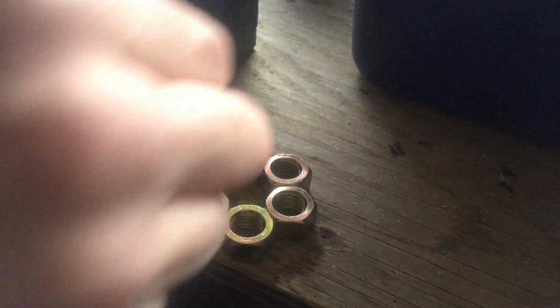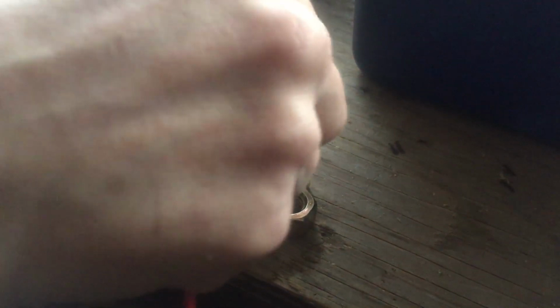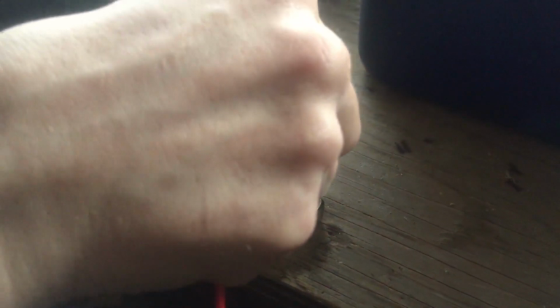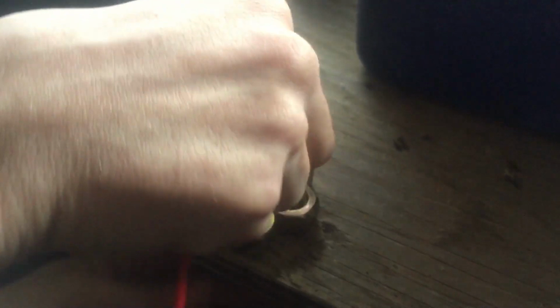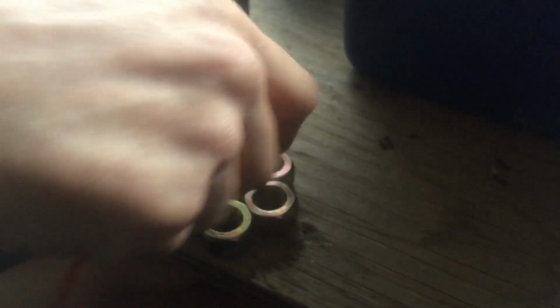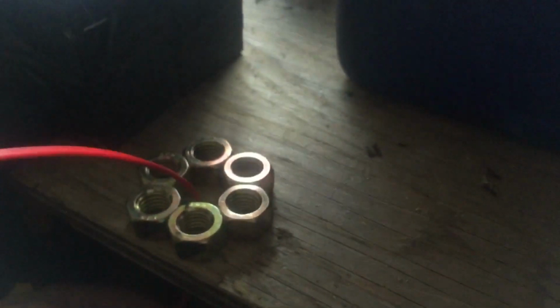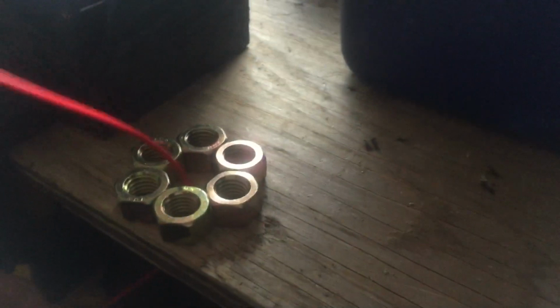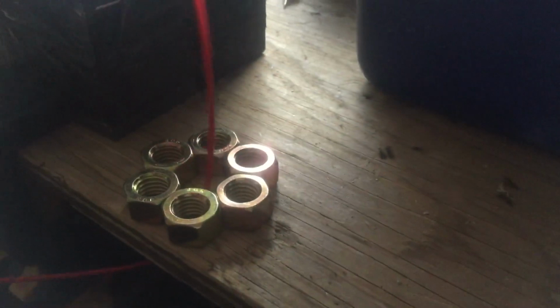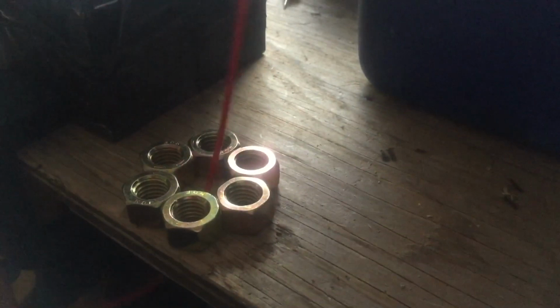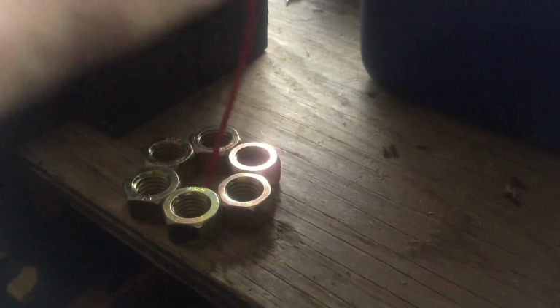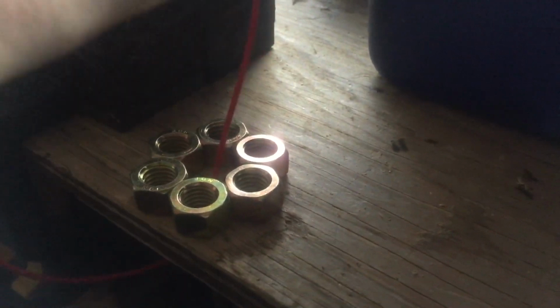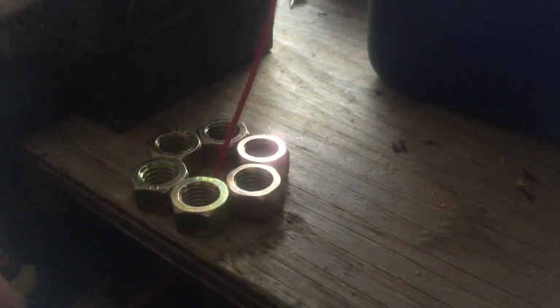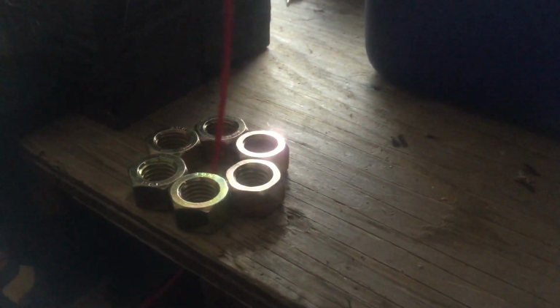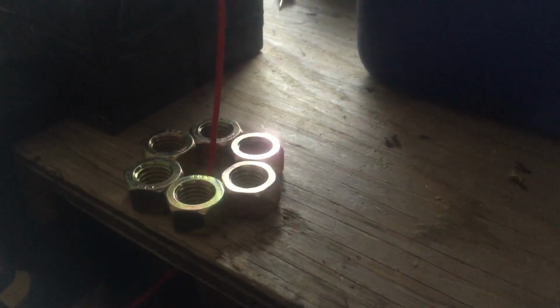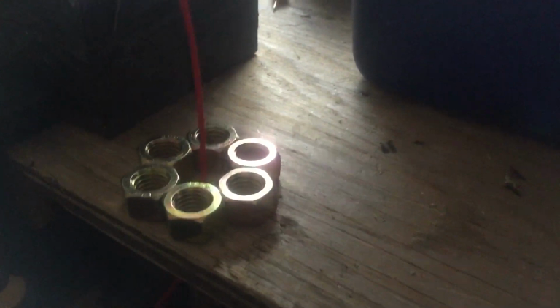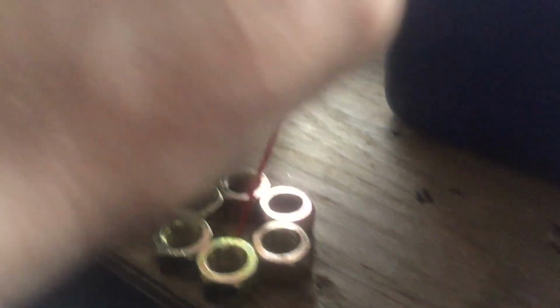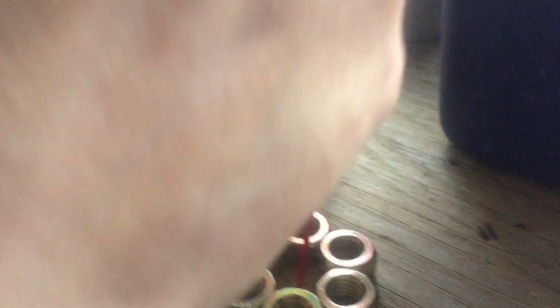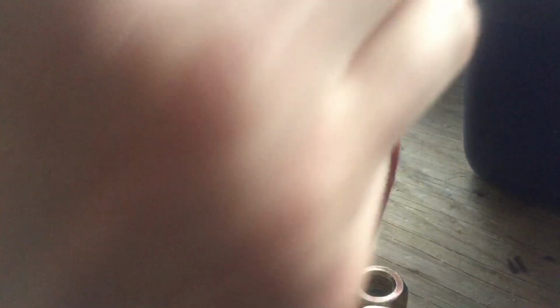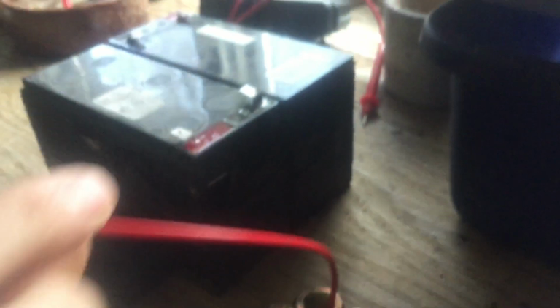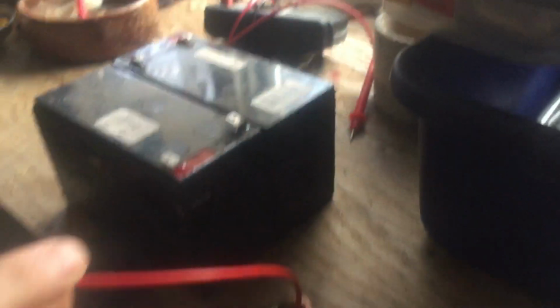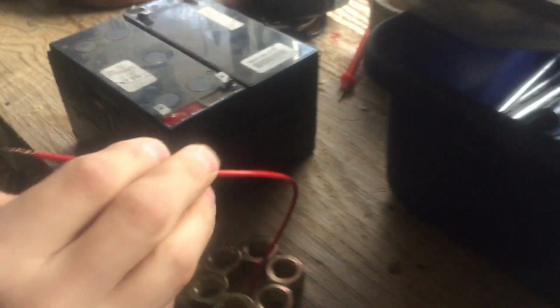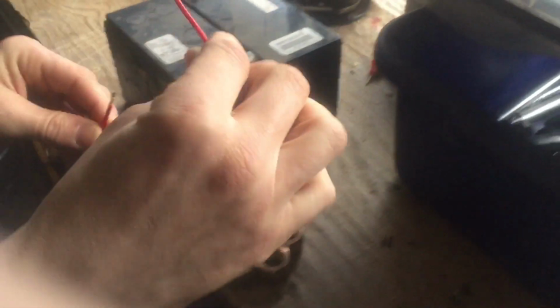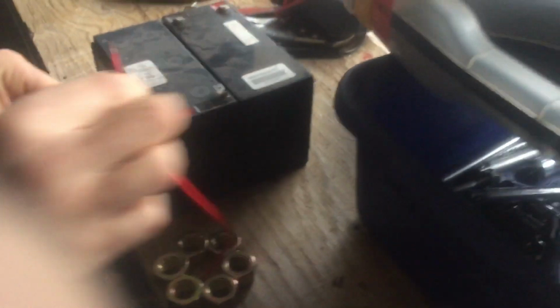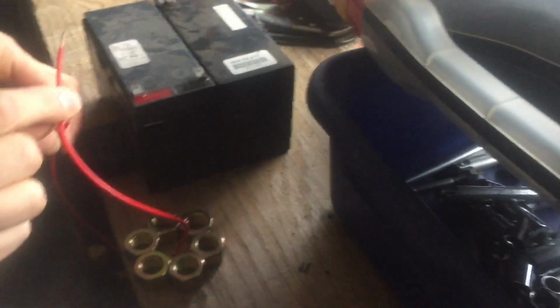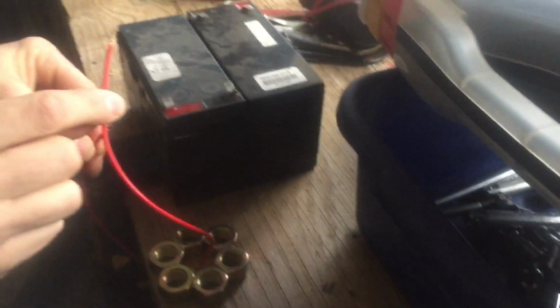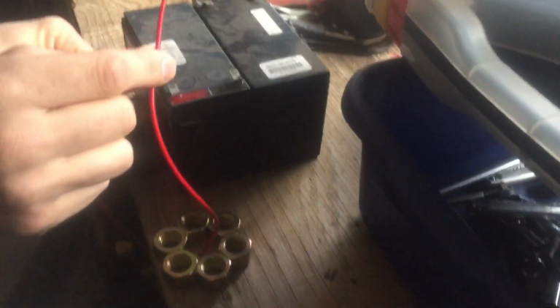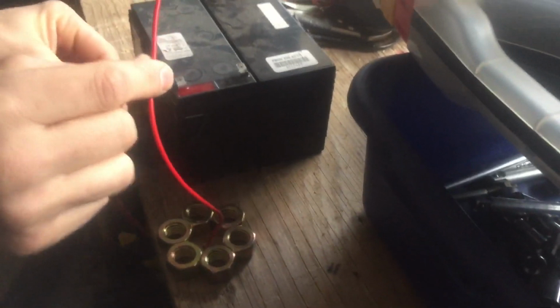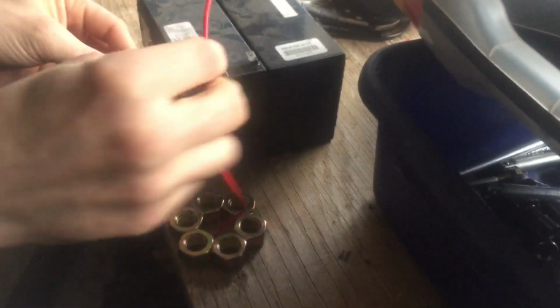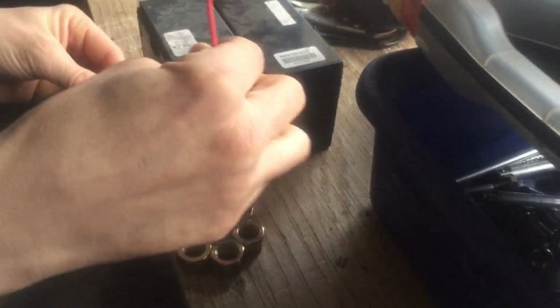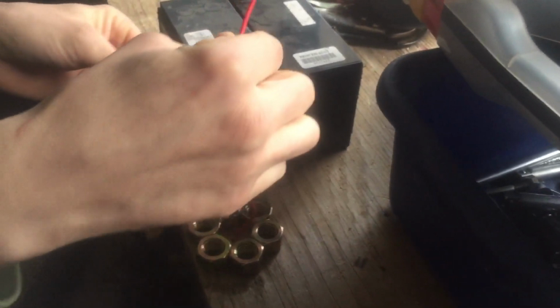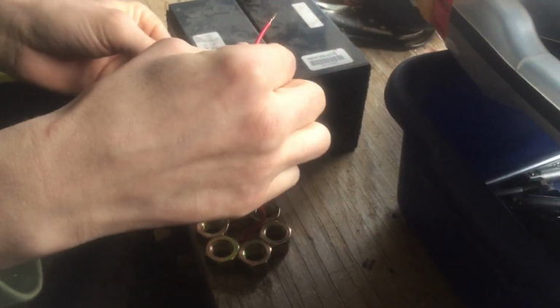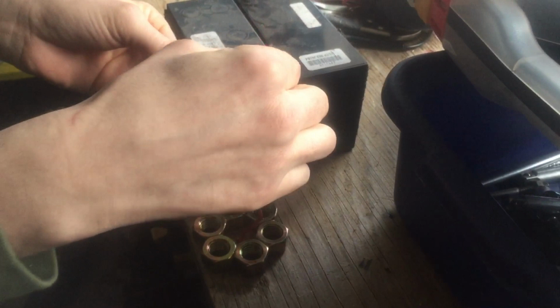And pass a wire through the center. You can get this battery here. And I'm just gonna touch the ends of the wire to the positive and negative of the battery.